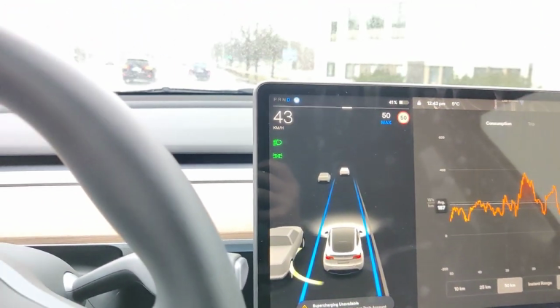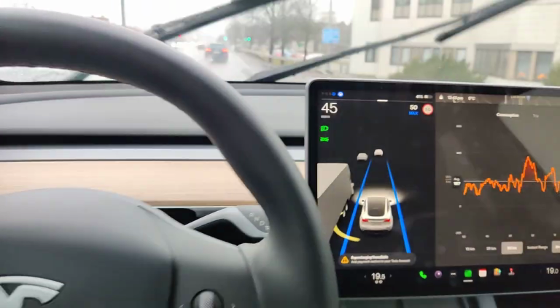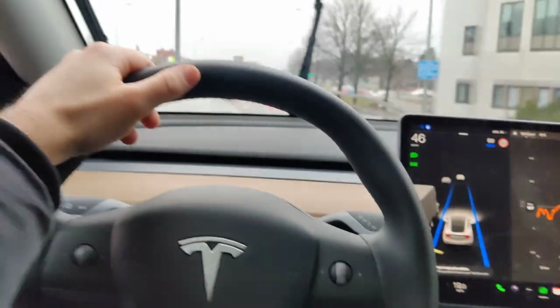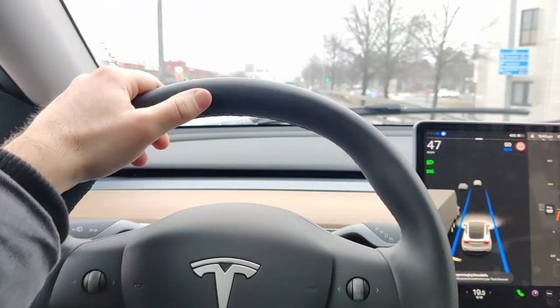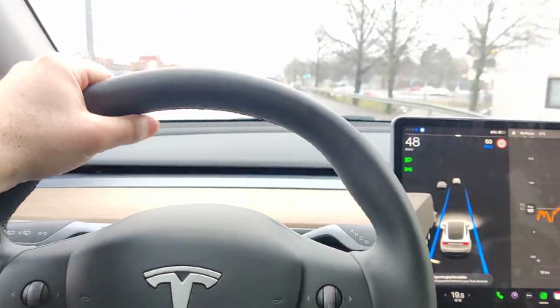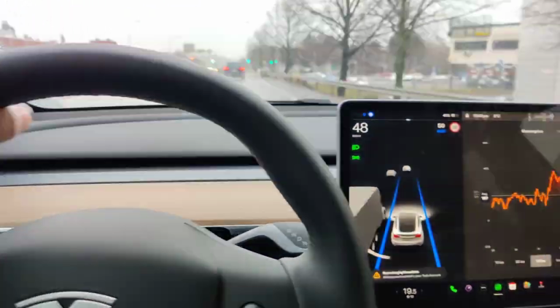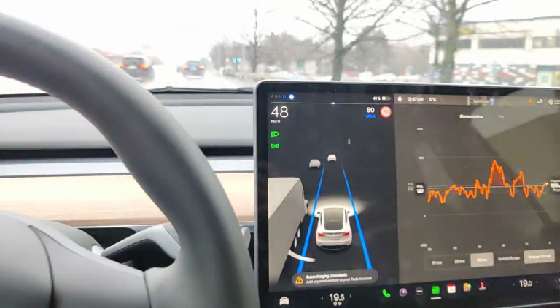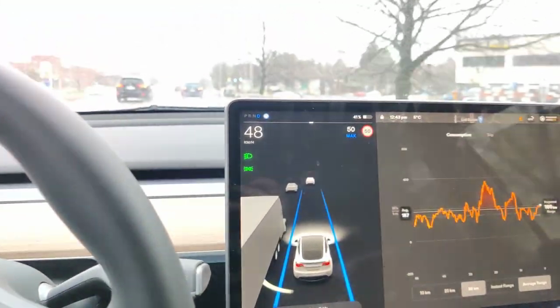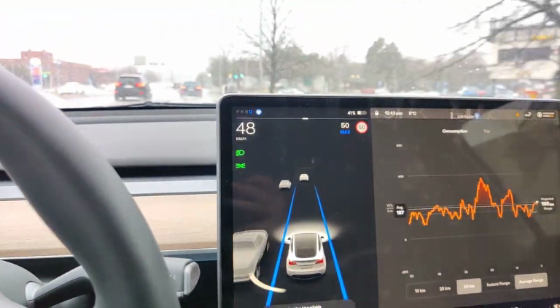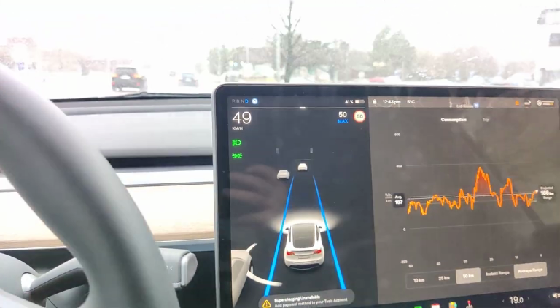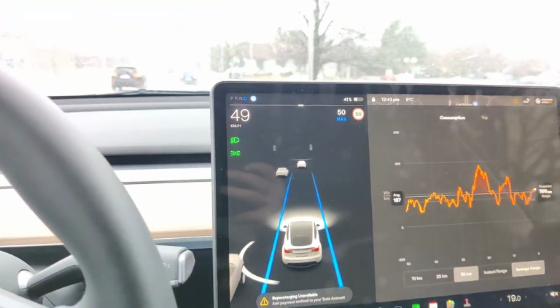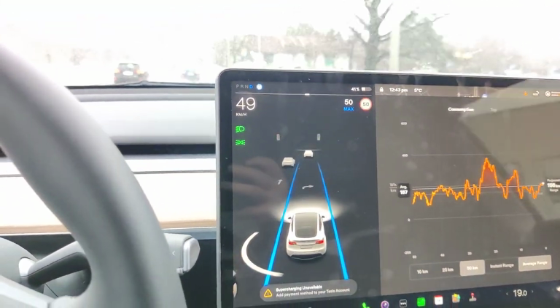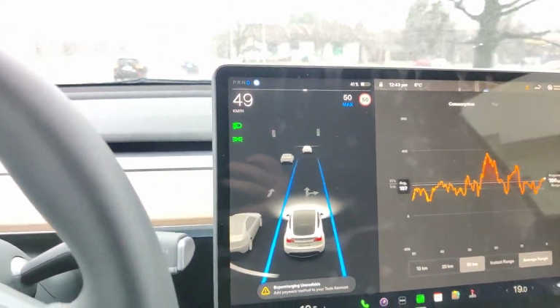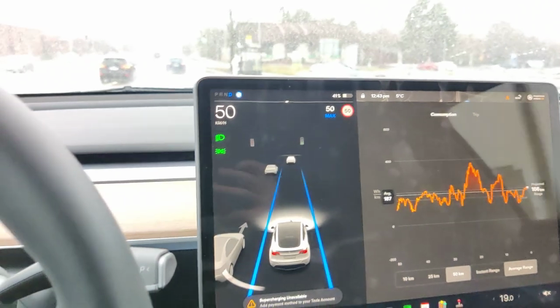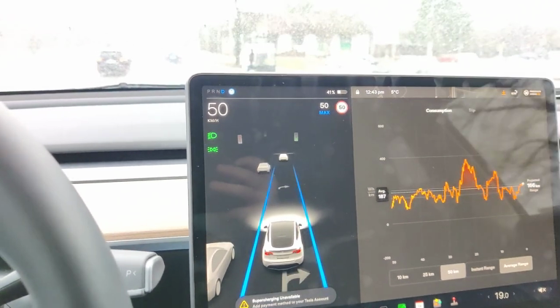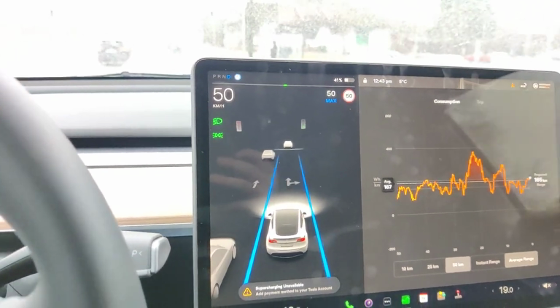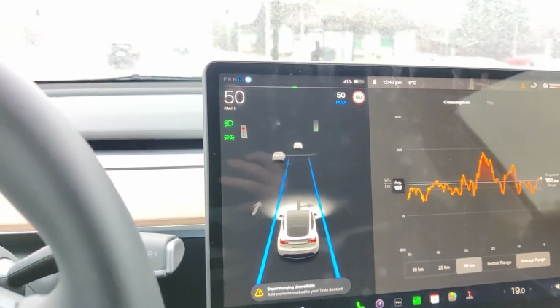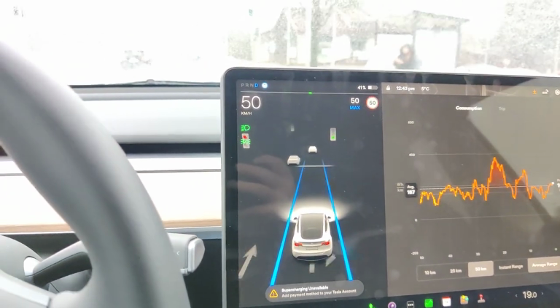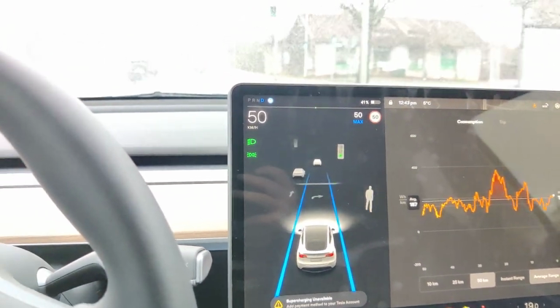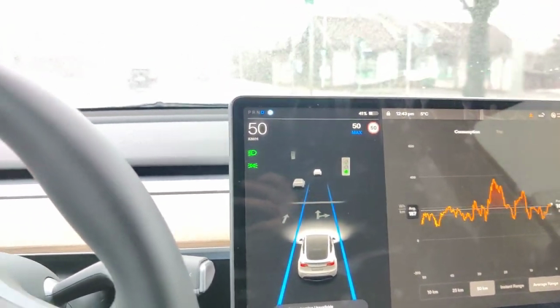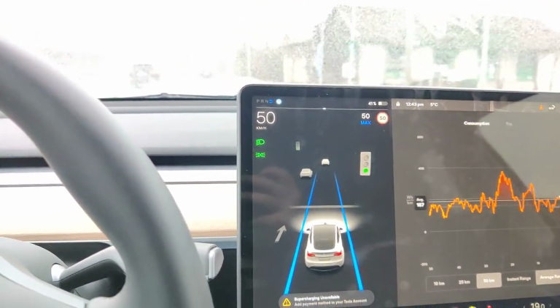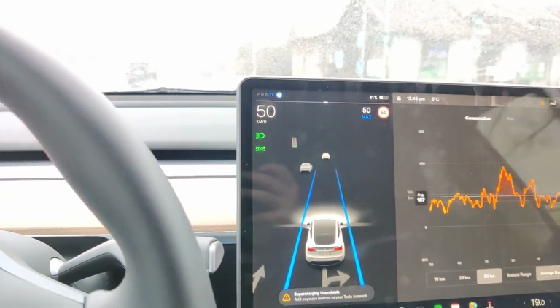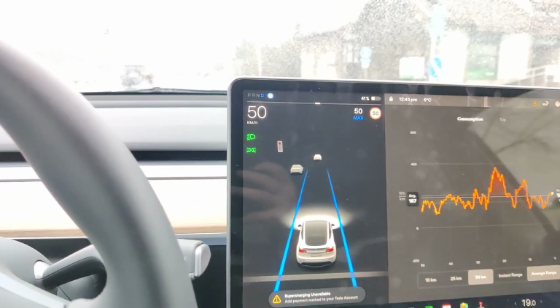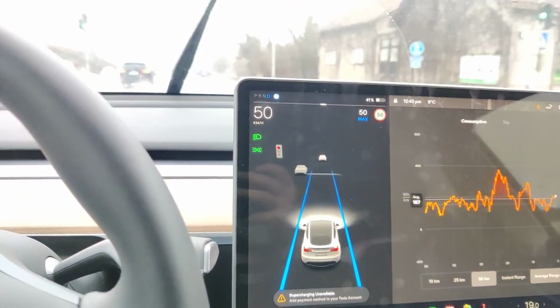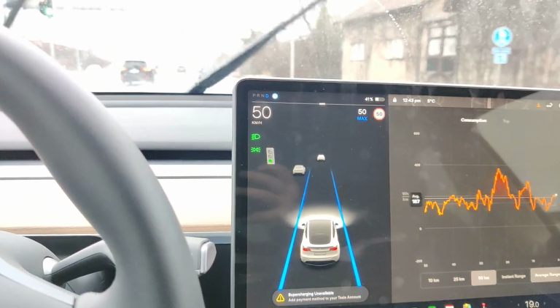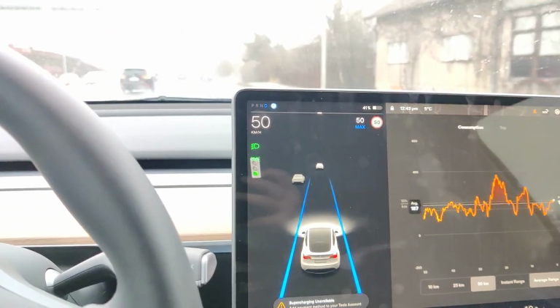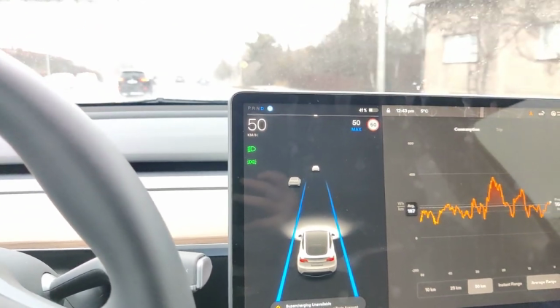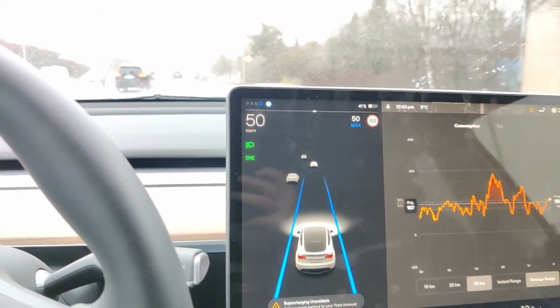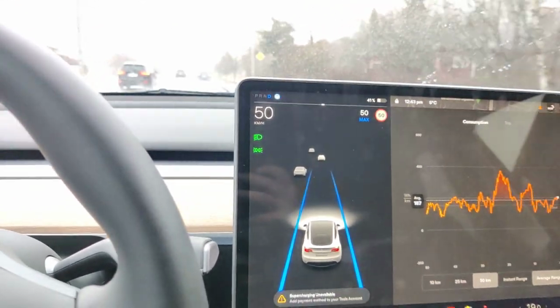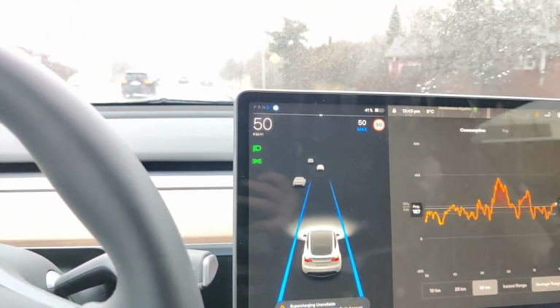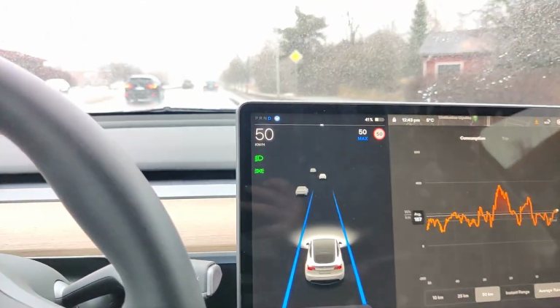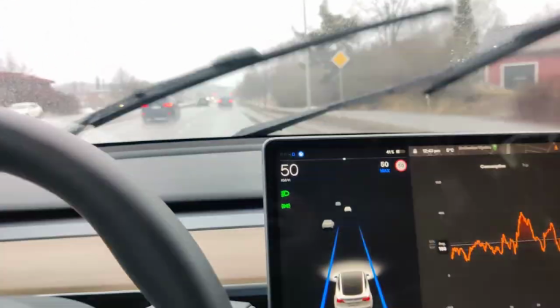I do need to keep my hand on the wheel. It will prompt me to turn the wheel slightly so that it knows I'm still ready to control the car if needed.